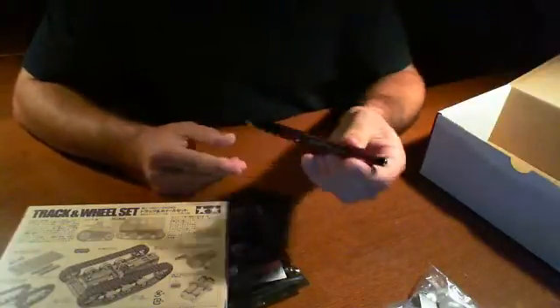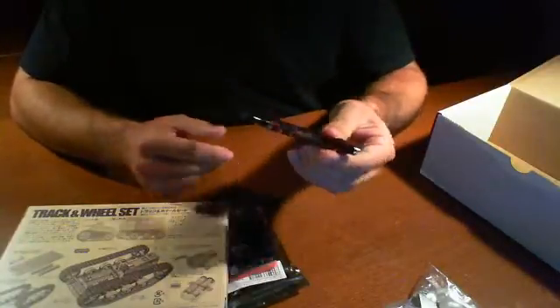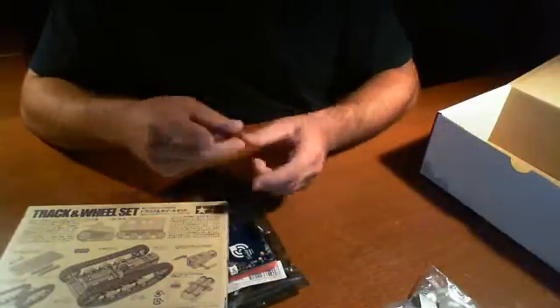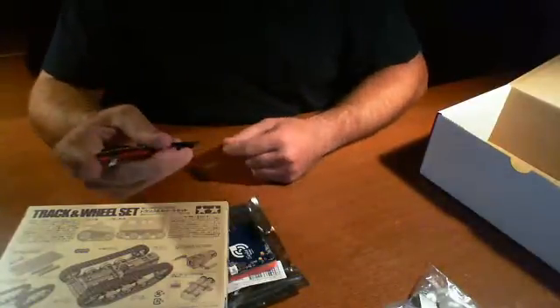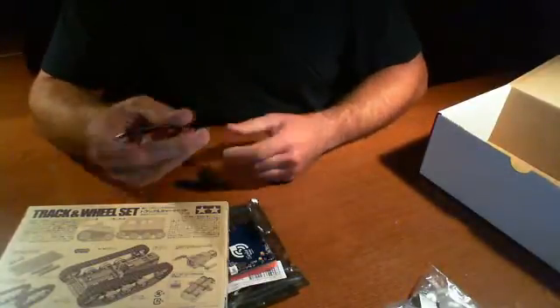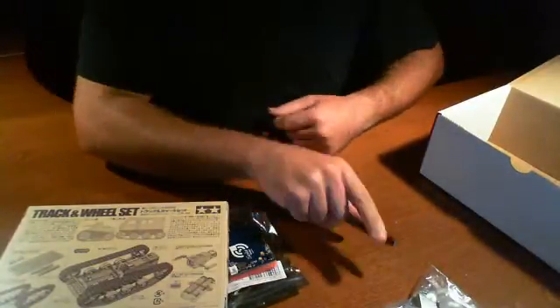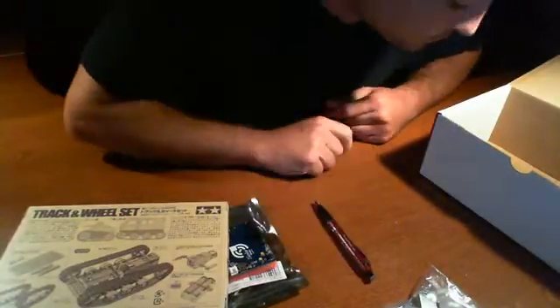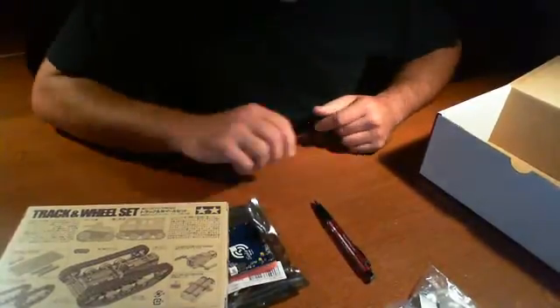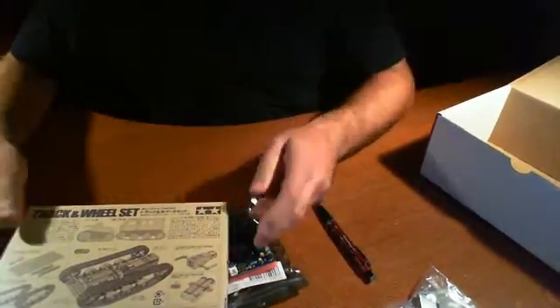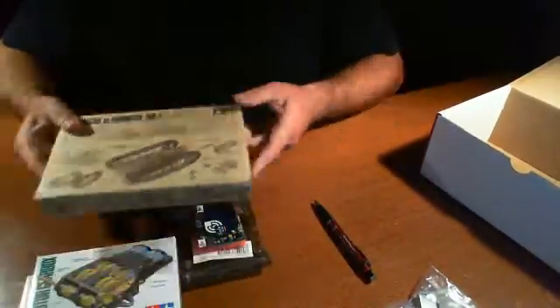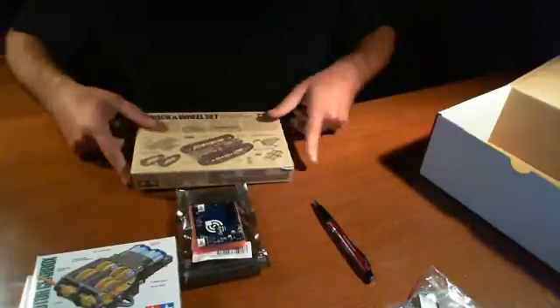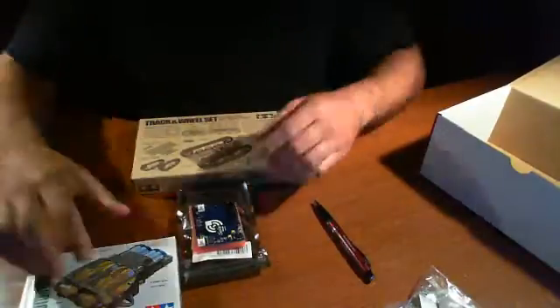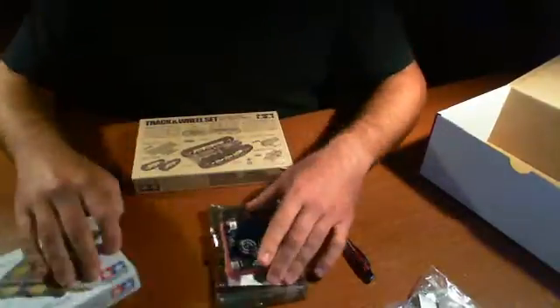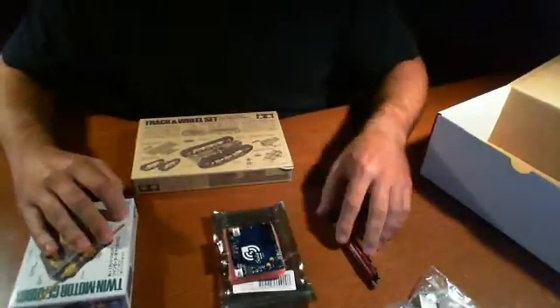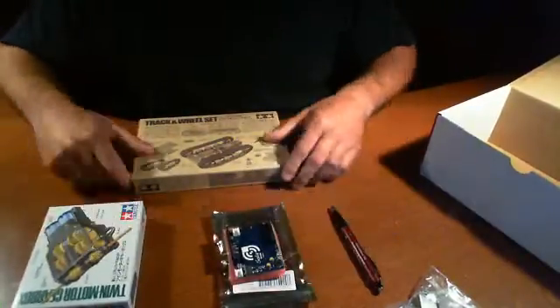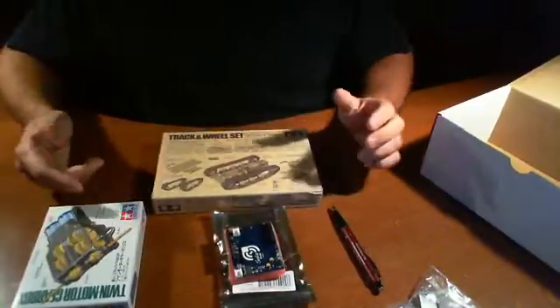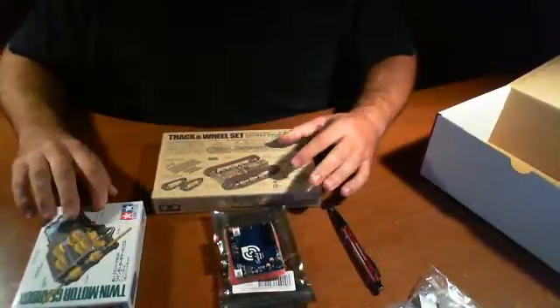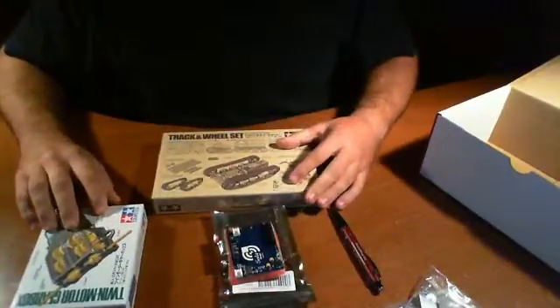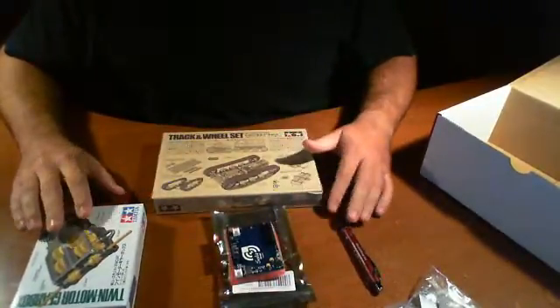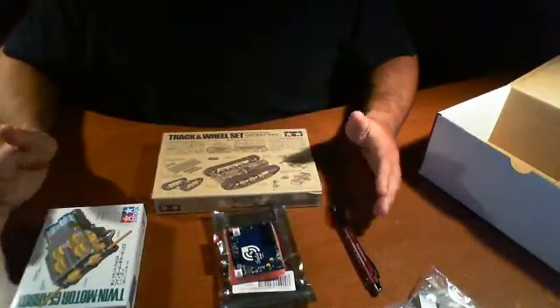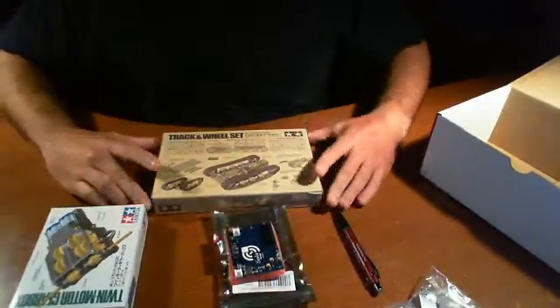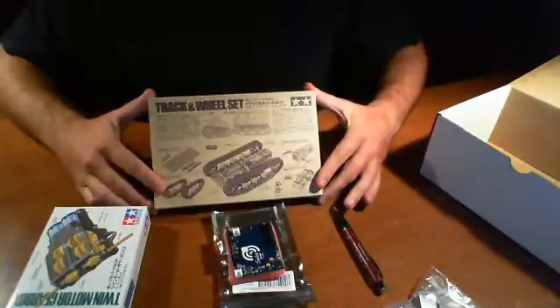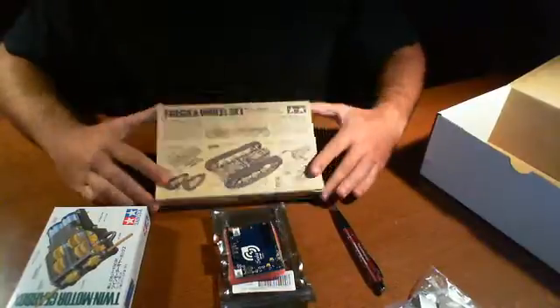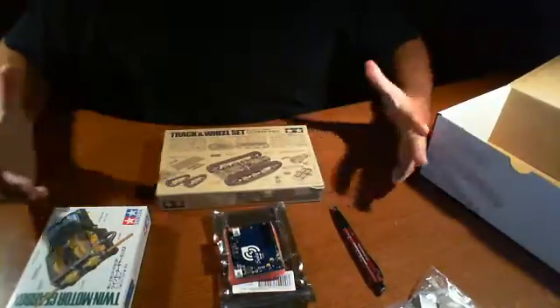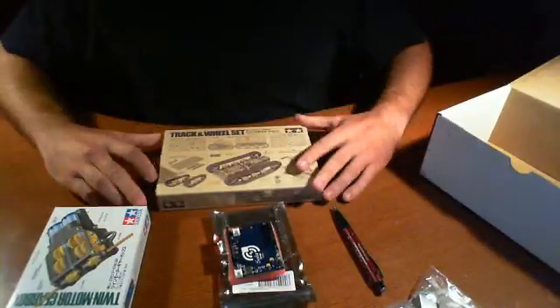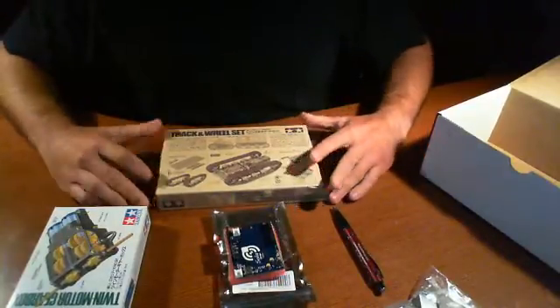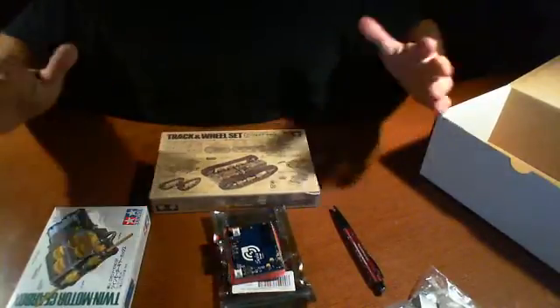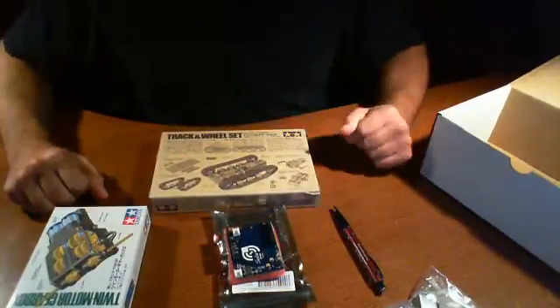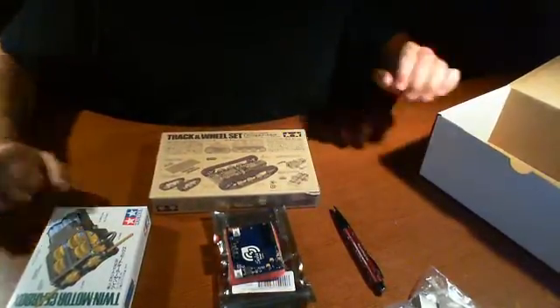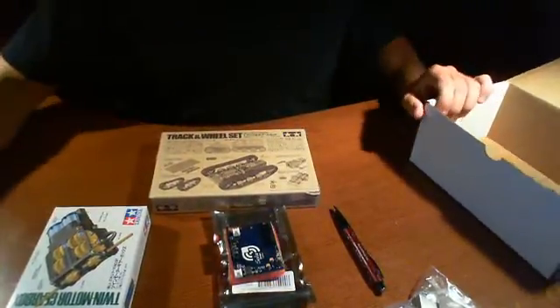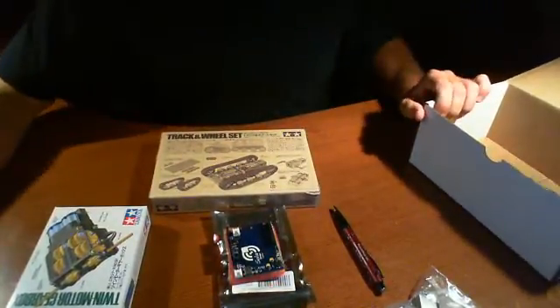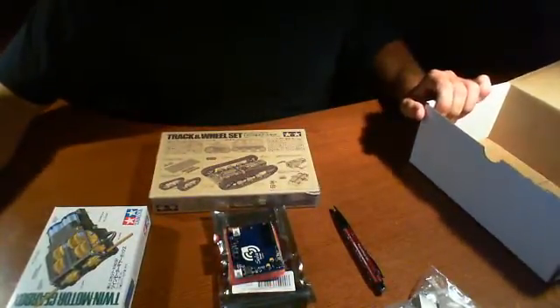And a Robot Shop pen — very cool. So that's pretty much it. It doesn't look like it's going to take very long to put this together. I would imagine it's probably going to take me about an hour or so at most, but we'll find out when we start building. Check out the next videos.